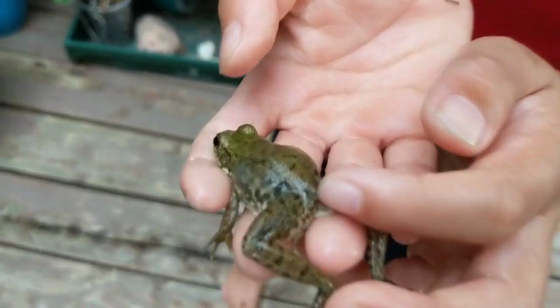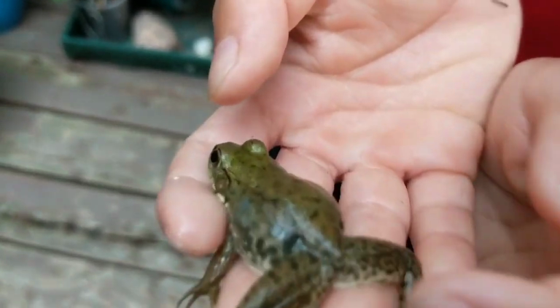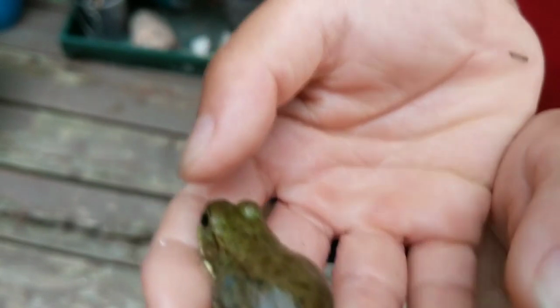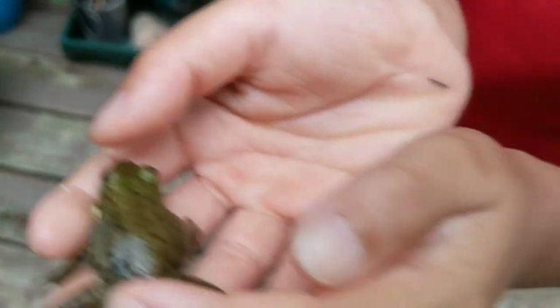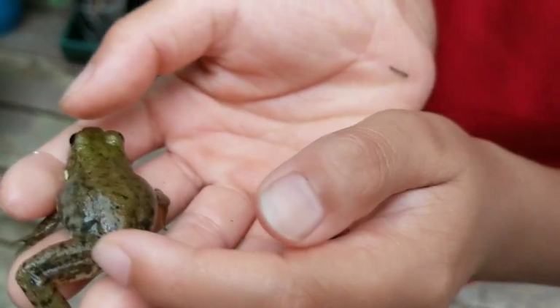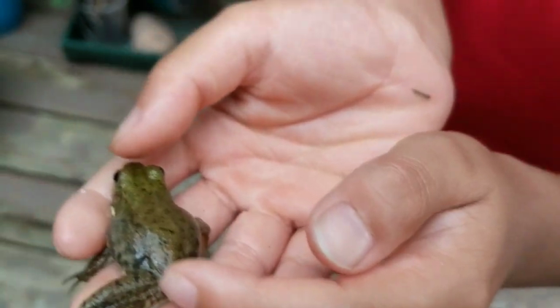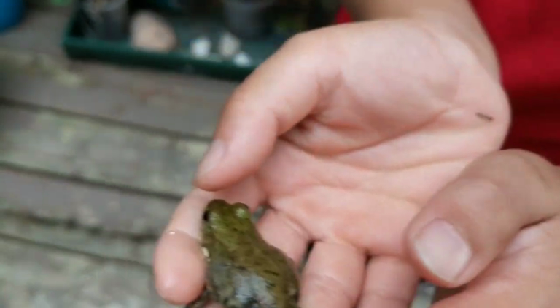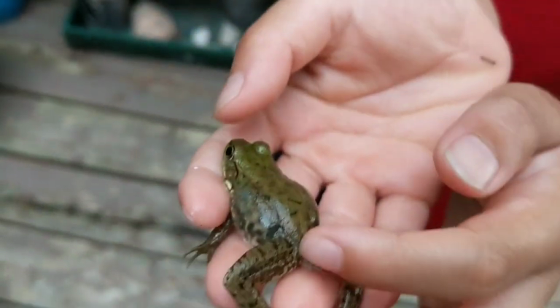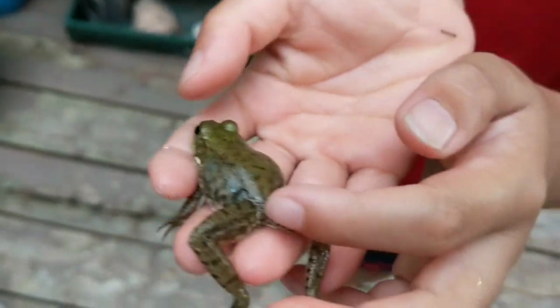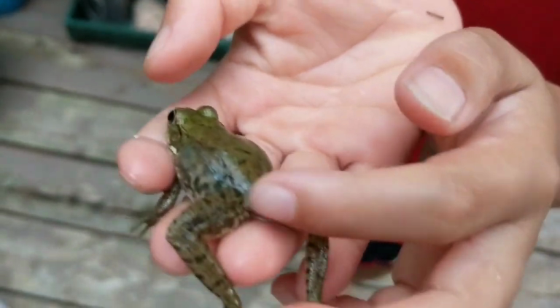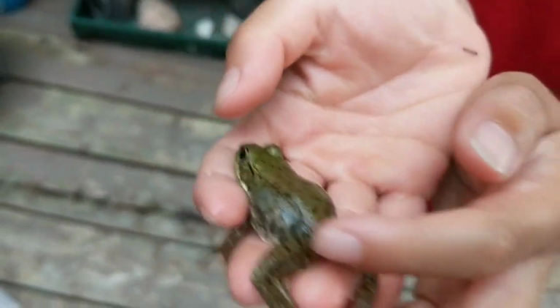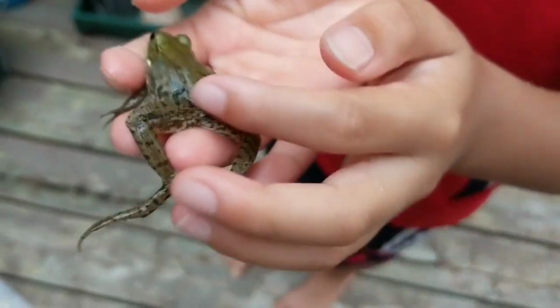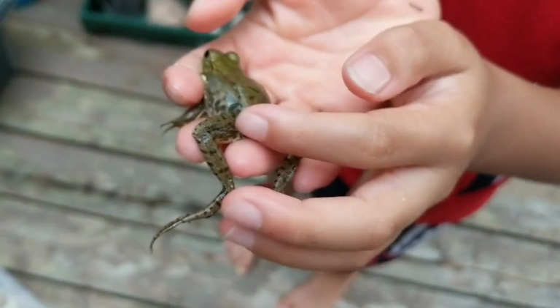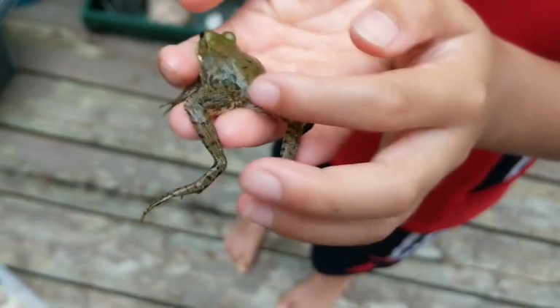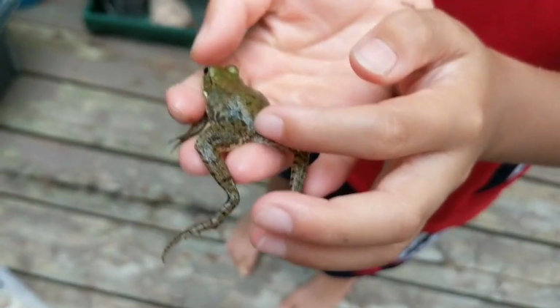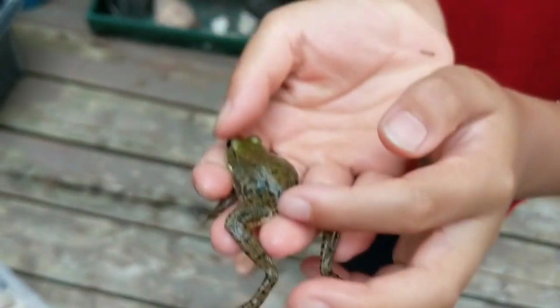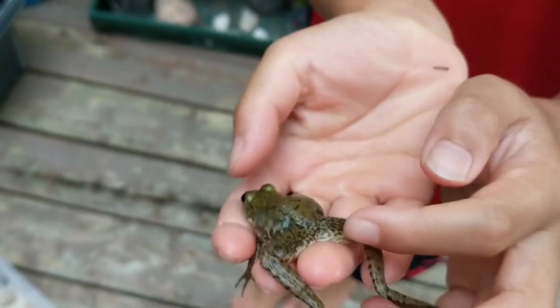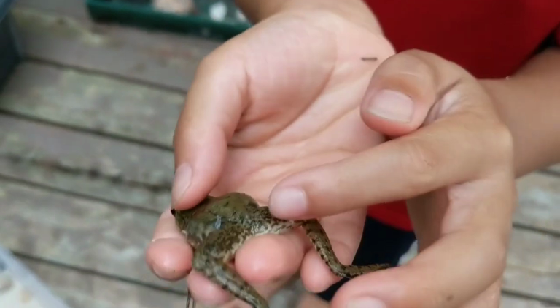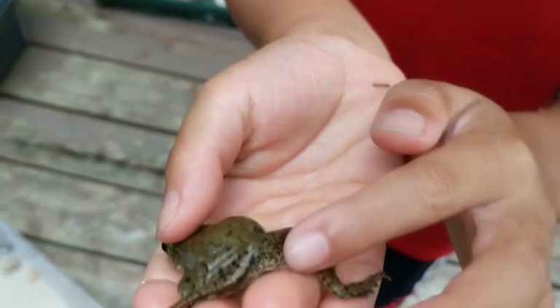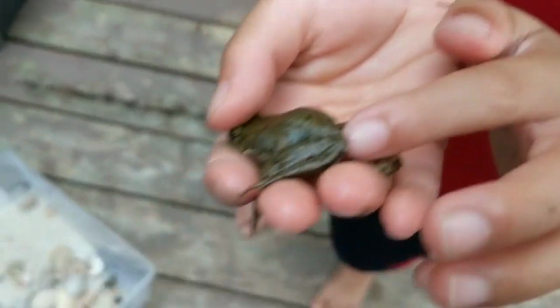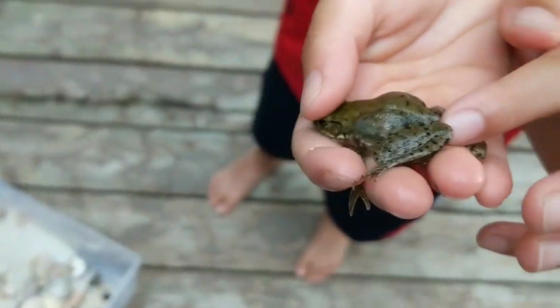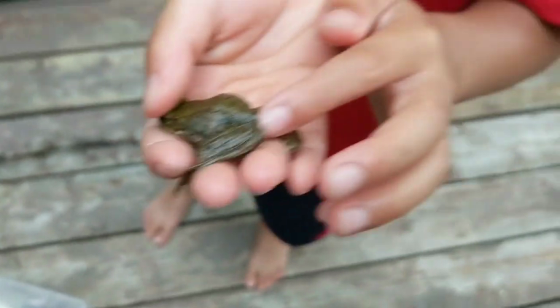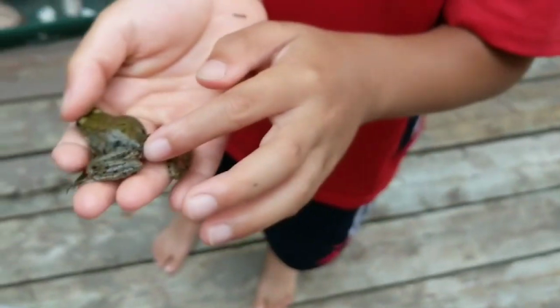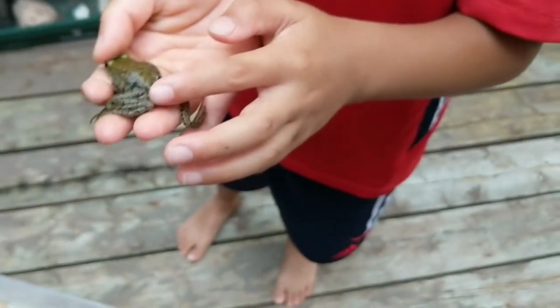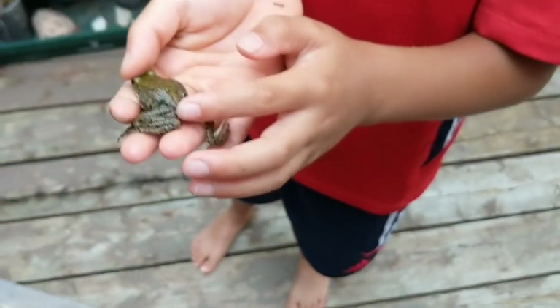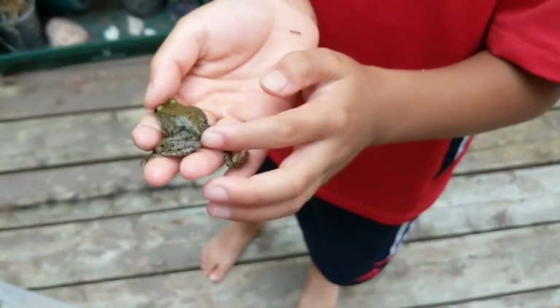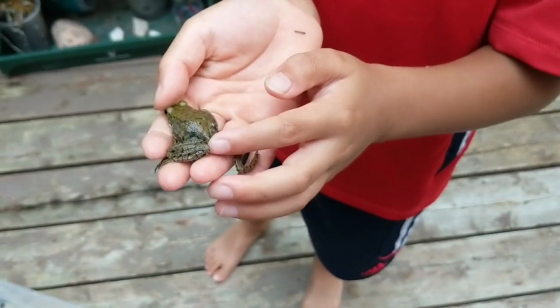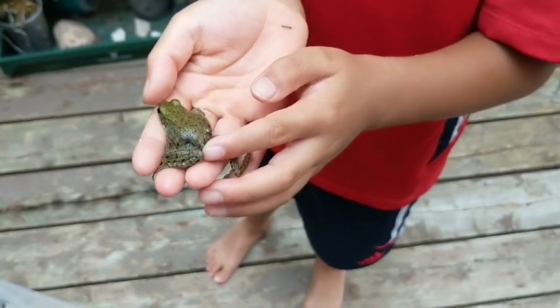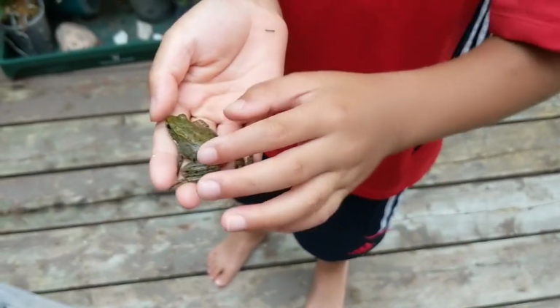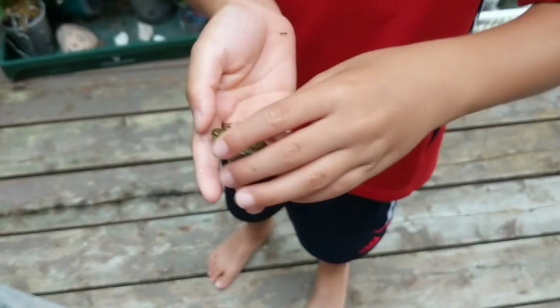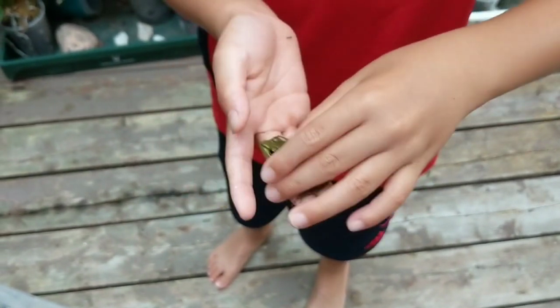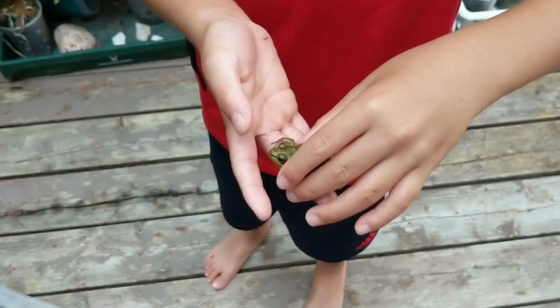Just very slightly you can see his tiny tail — he has this tiny tail here. So apparently he just went from a tadpole to a frog.